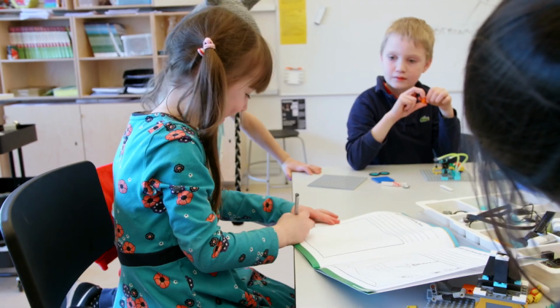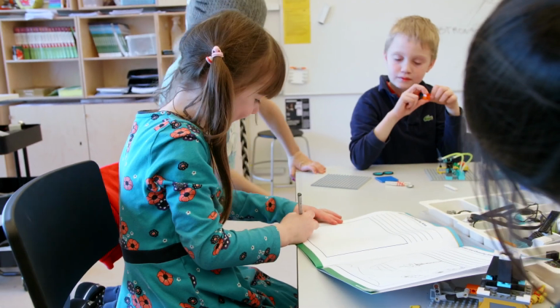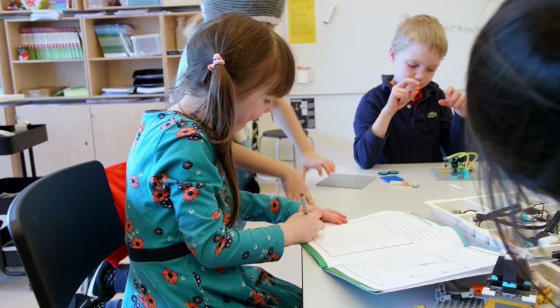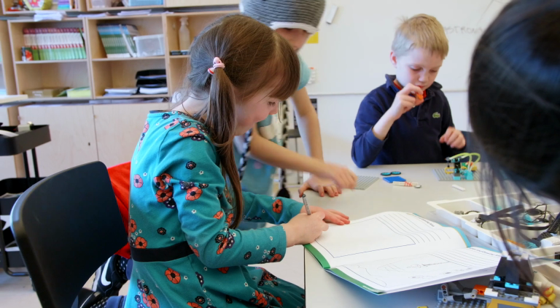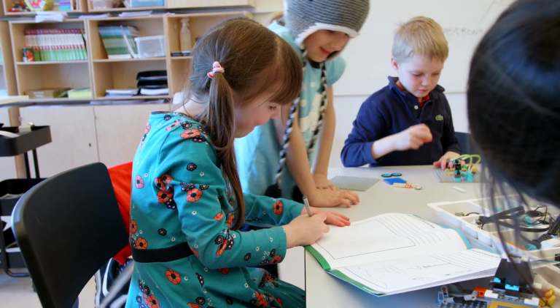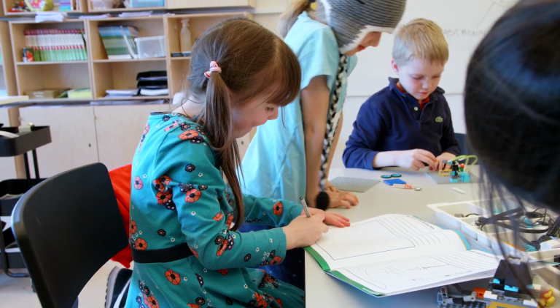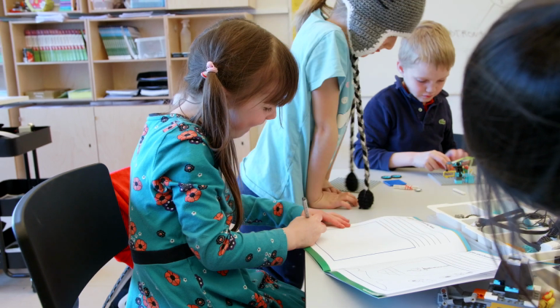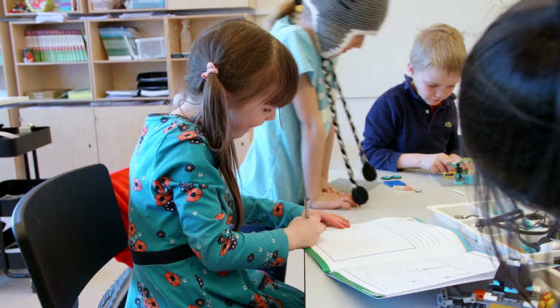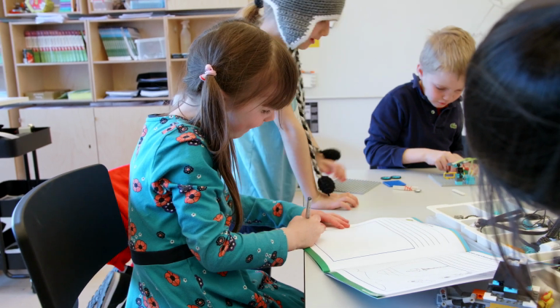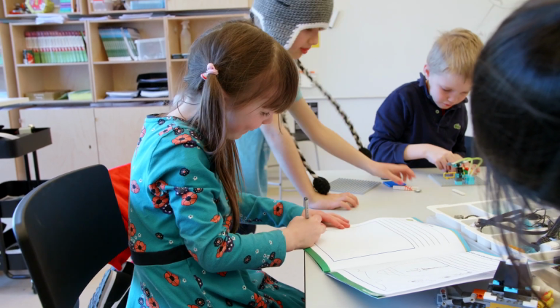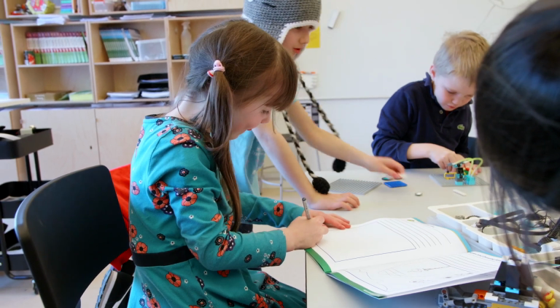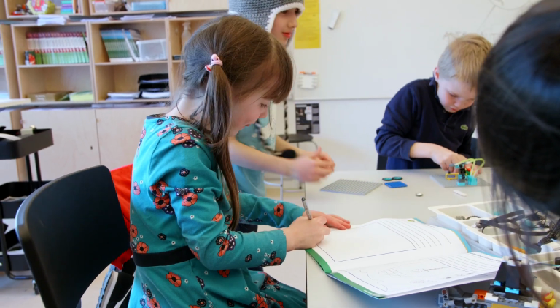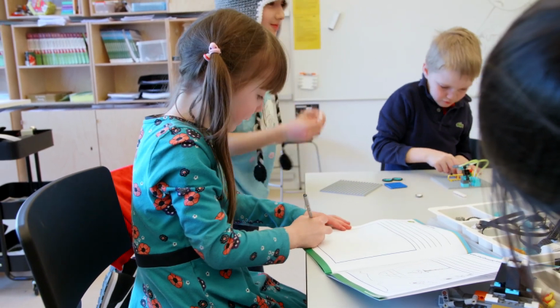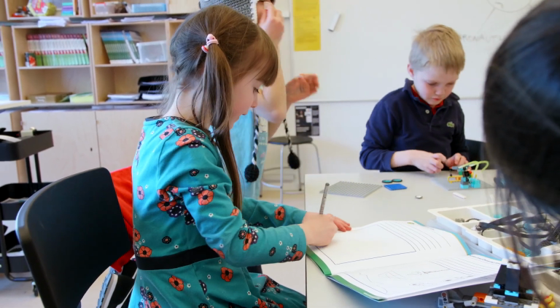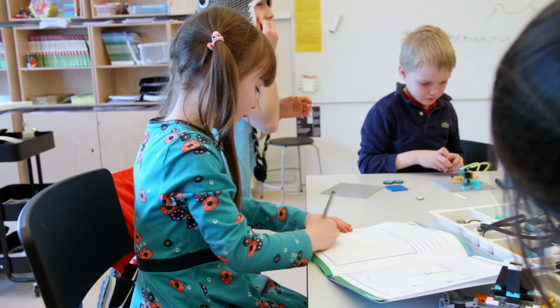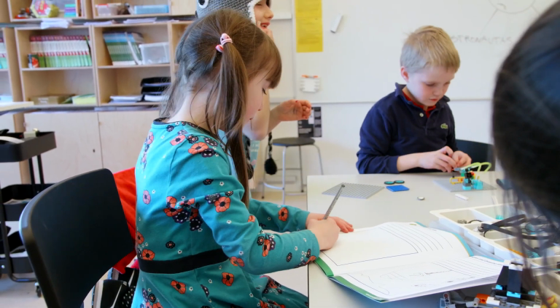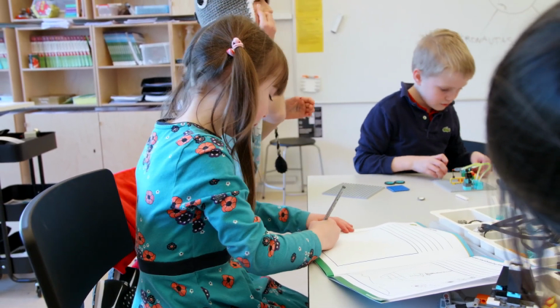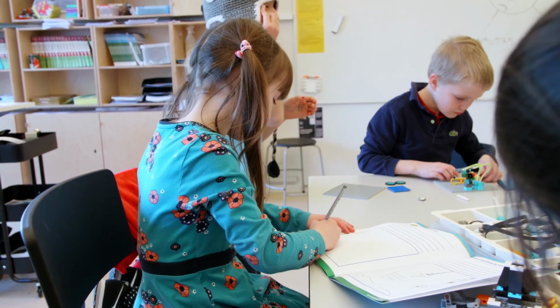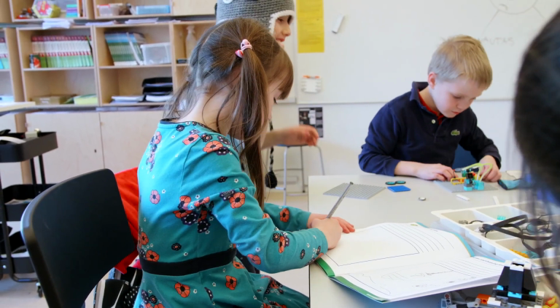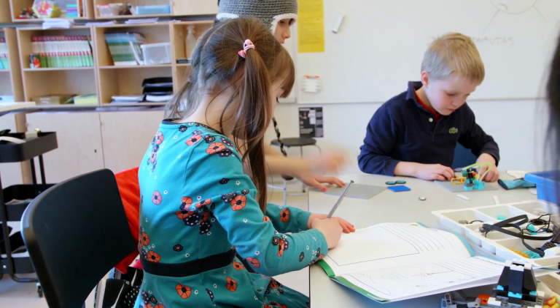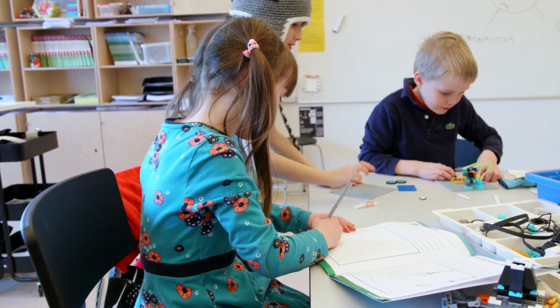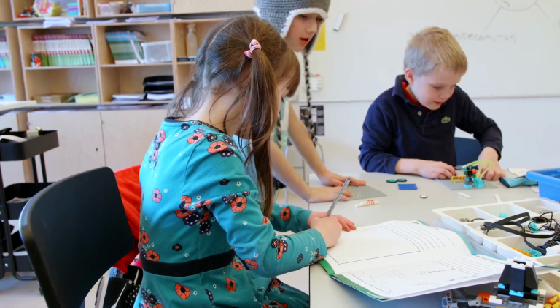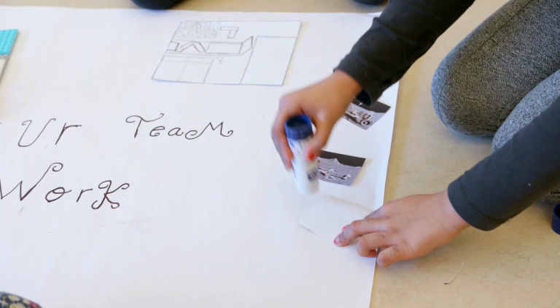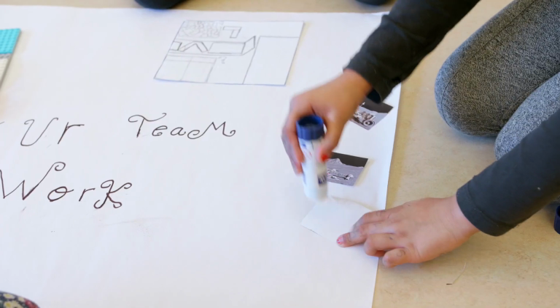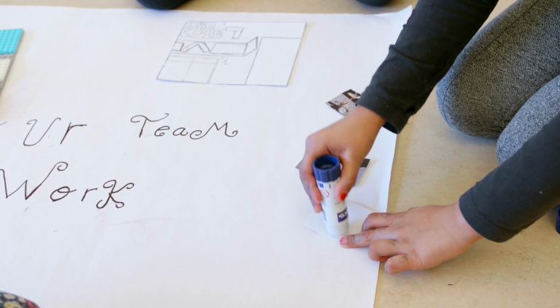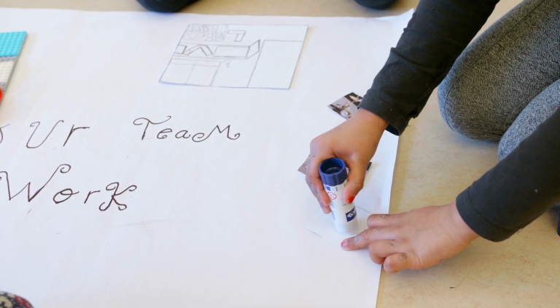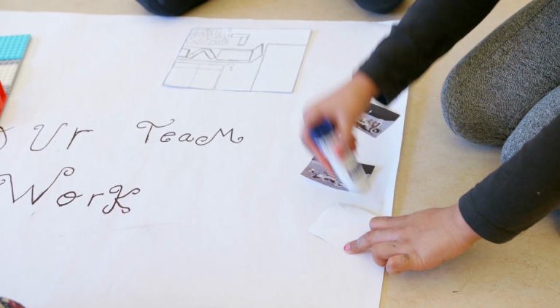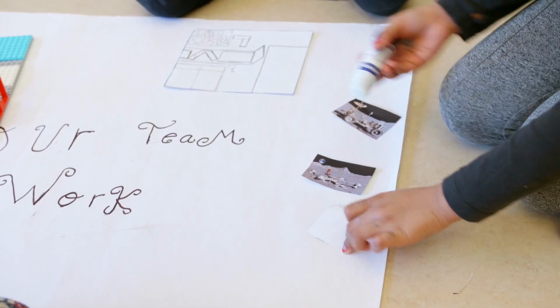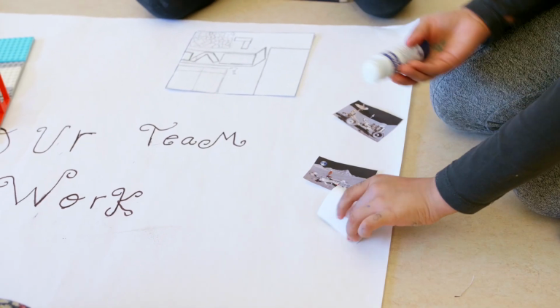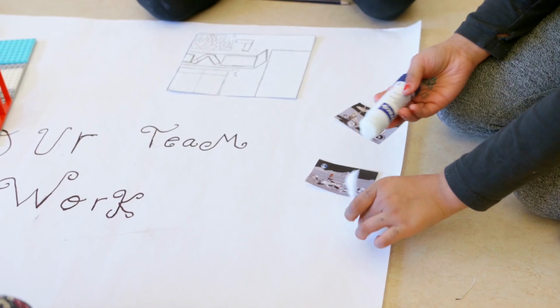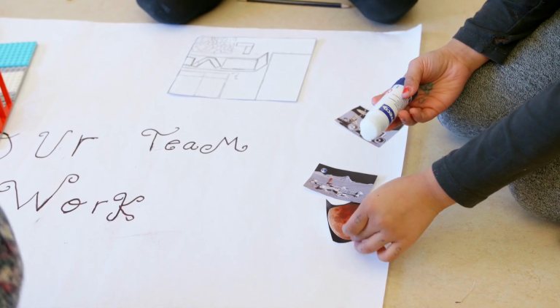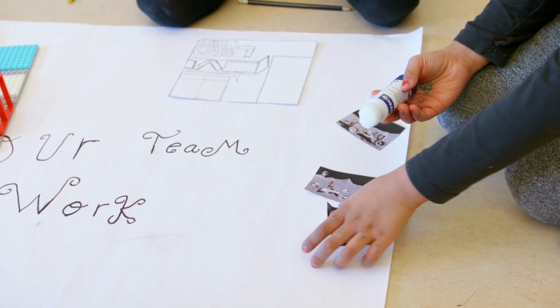Remember to have the children document their responses in their engineering notebooks. They will do this every session, and what they record can be used on the Team Show Me poster.